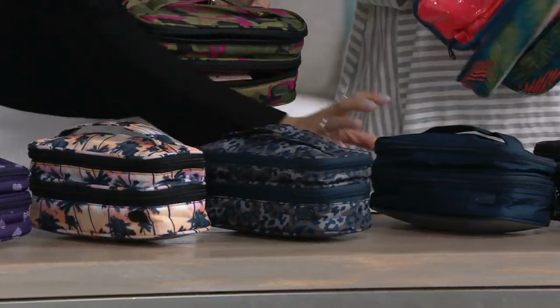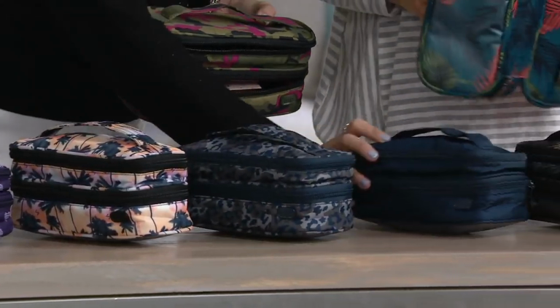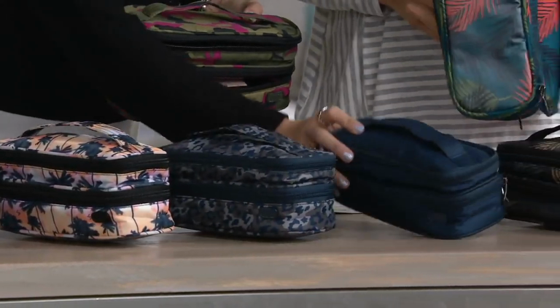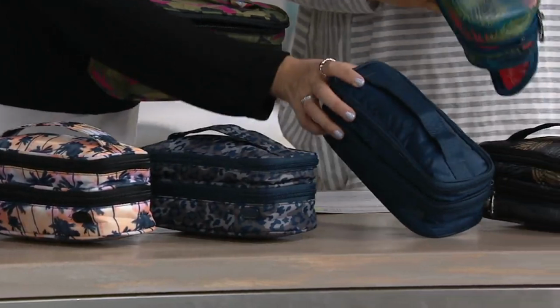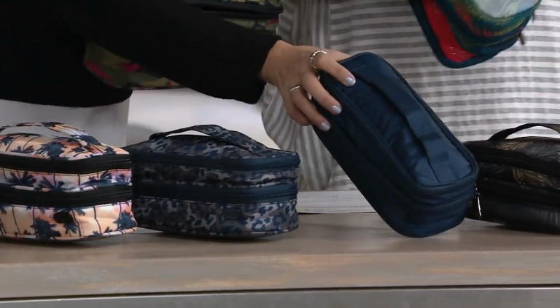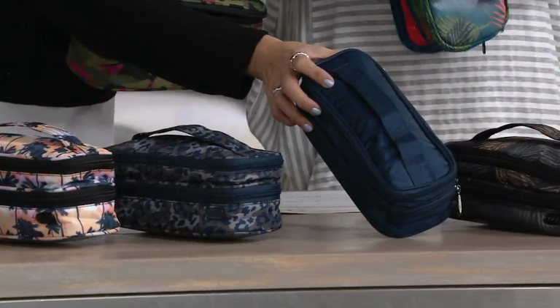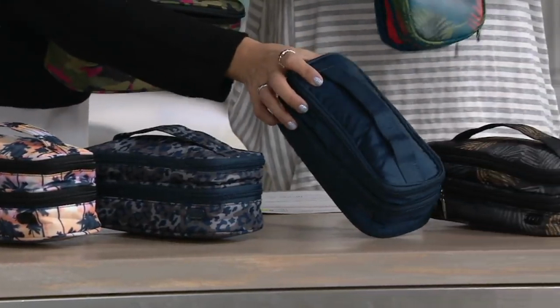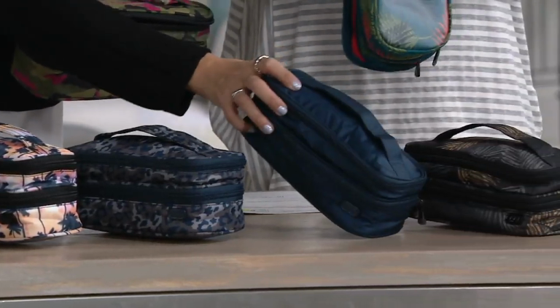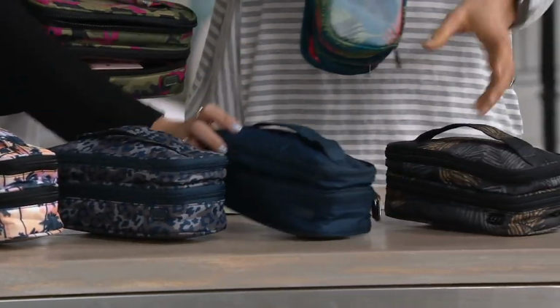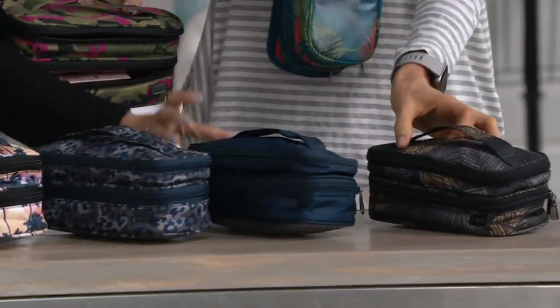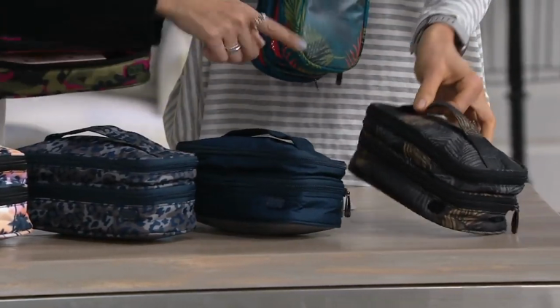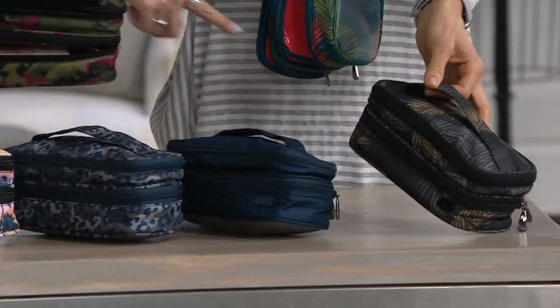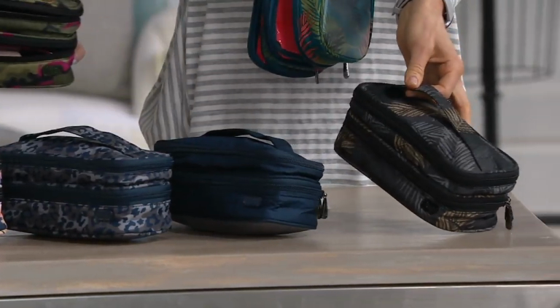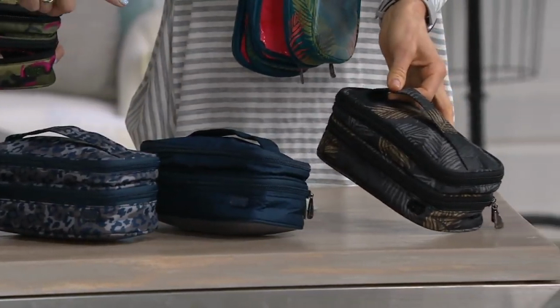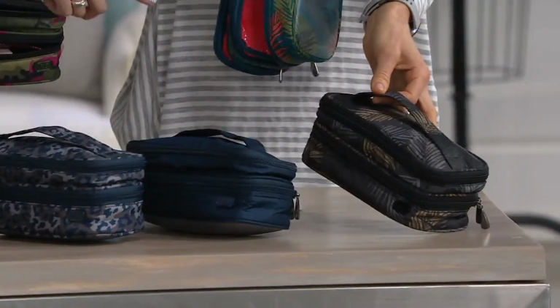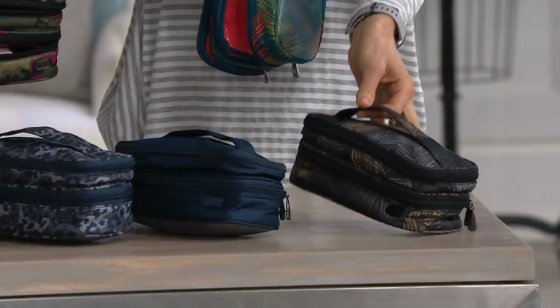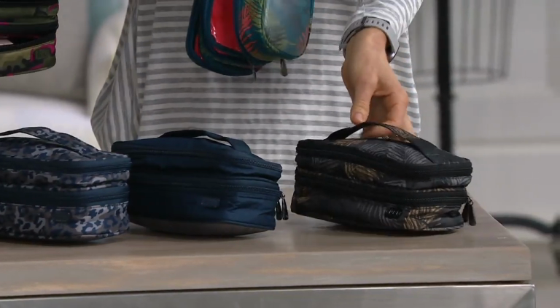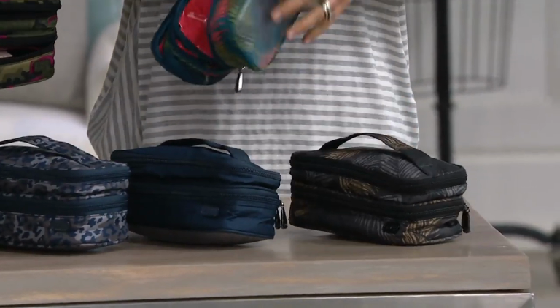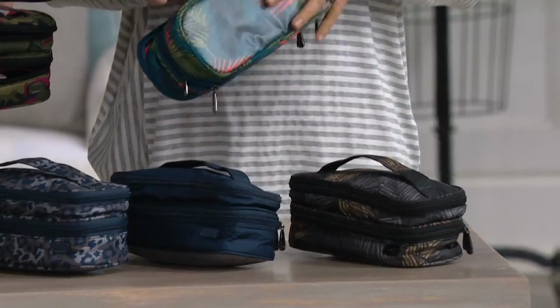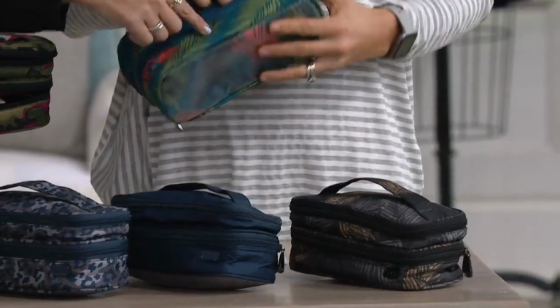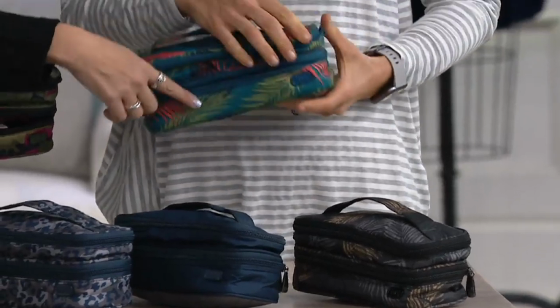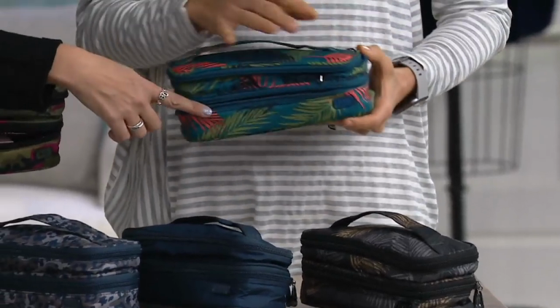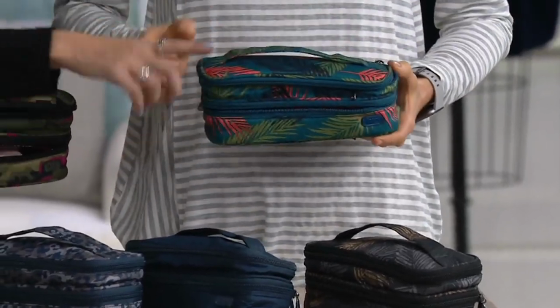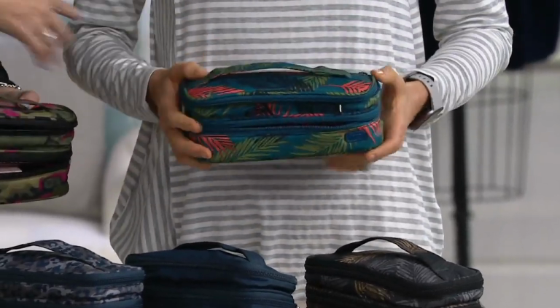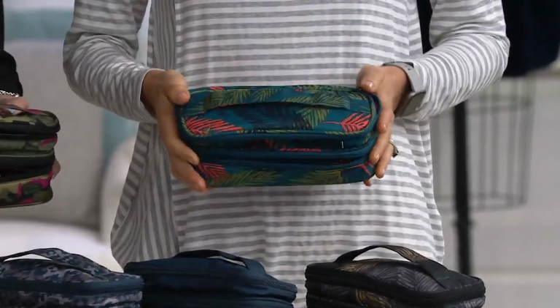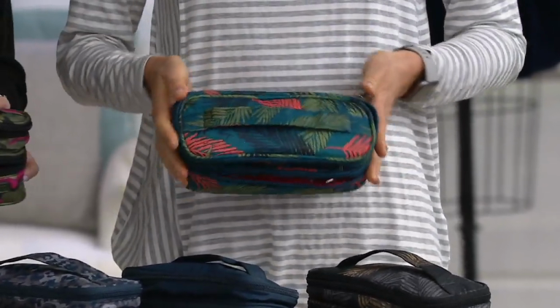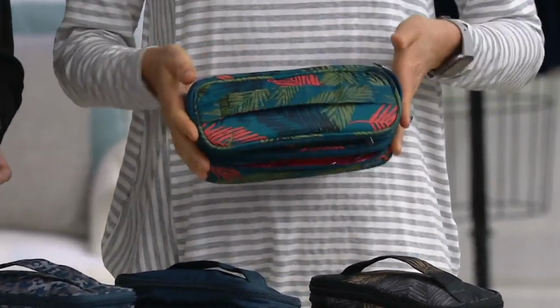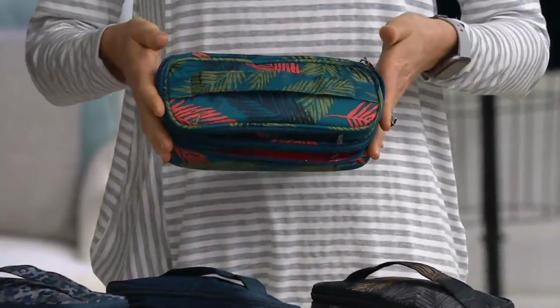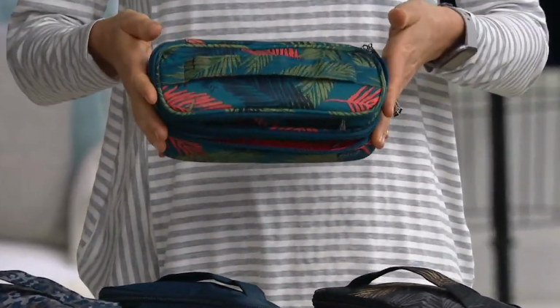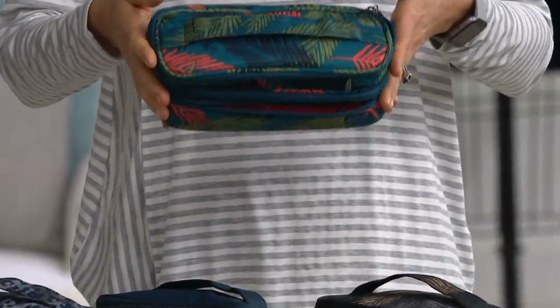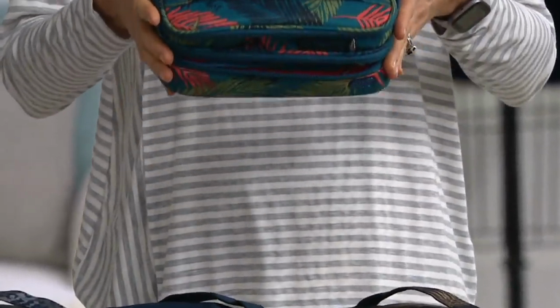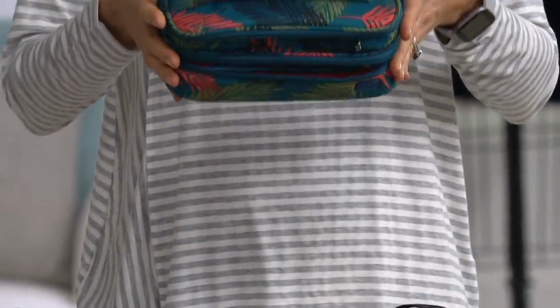And this is our shimmer navy. We have it in our tropical fog, and then our tropical ocean. So if you want to coordinate back to your porter, it's a great choice.